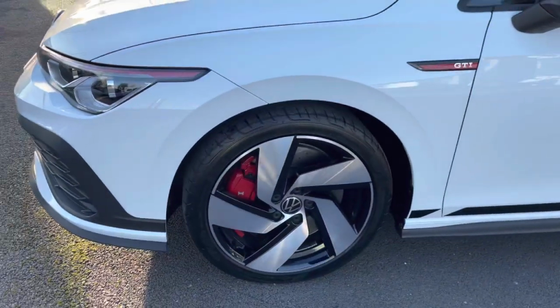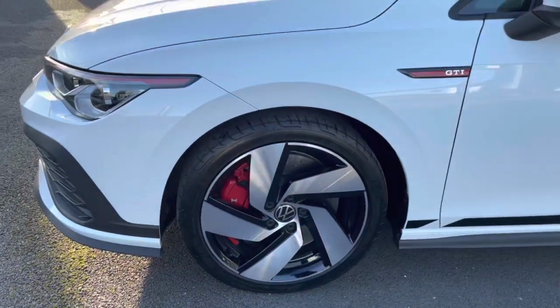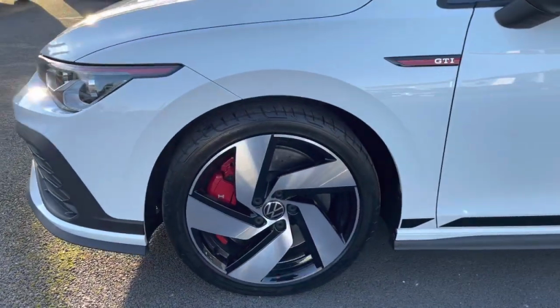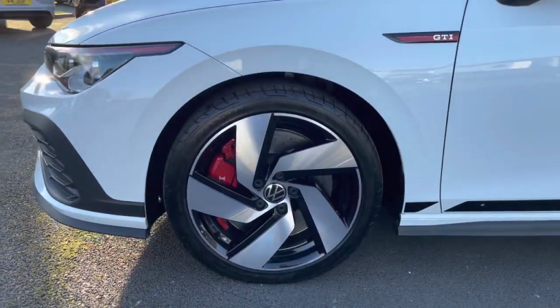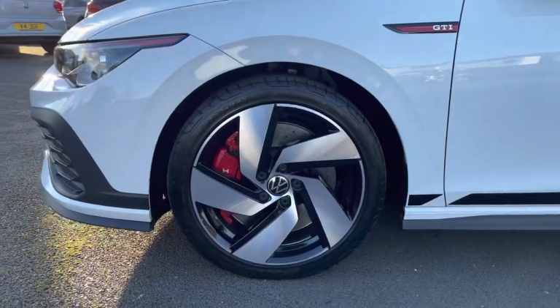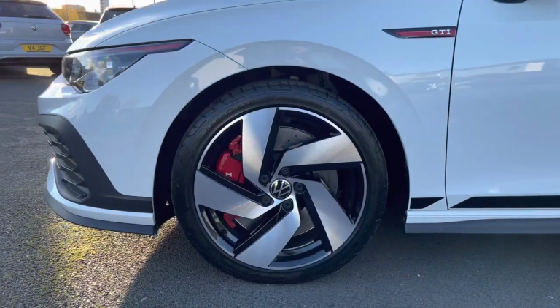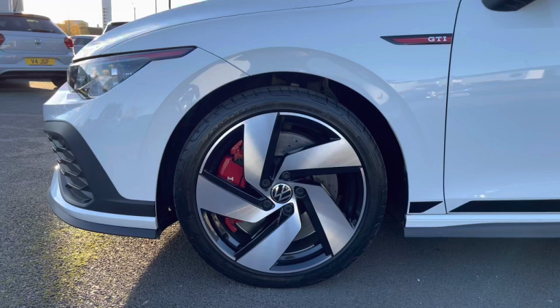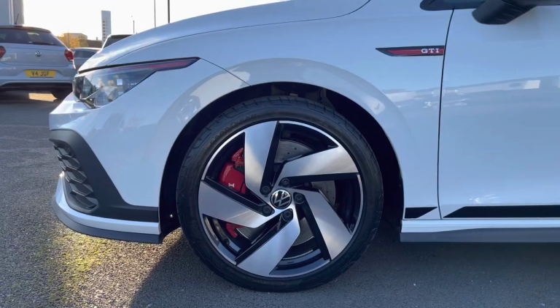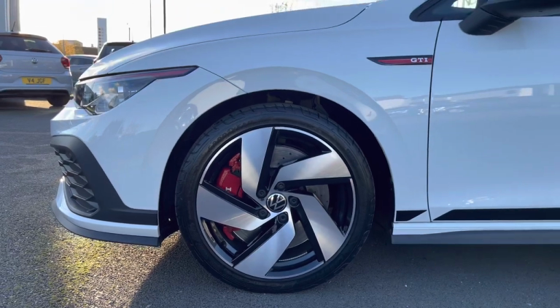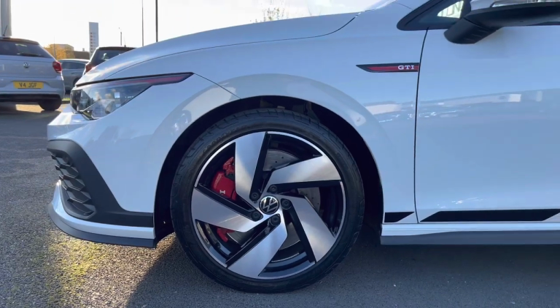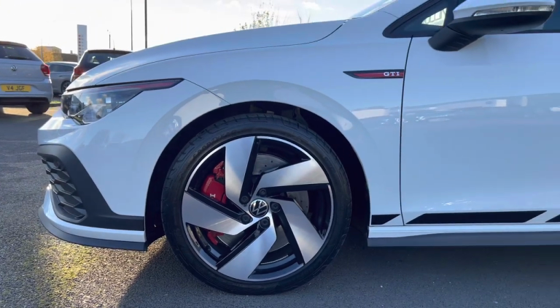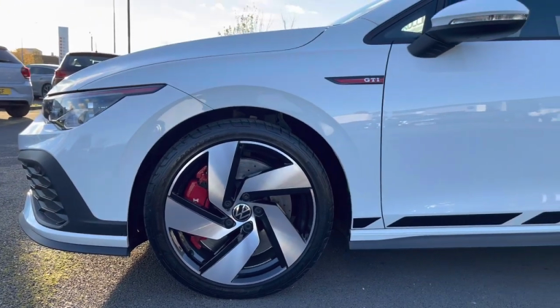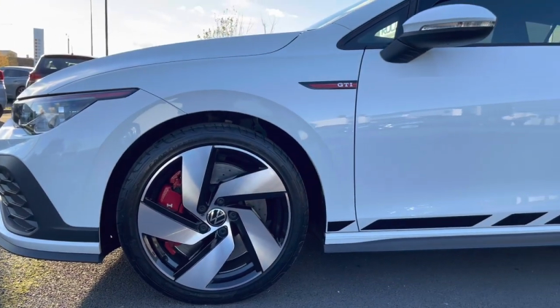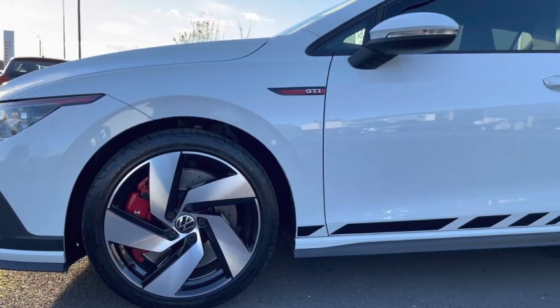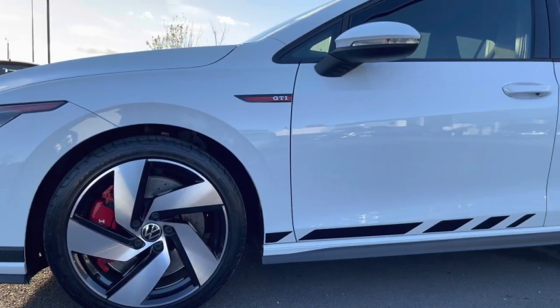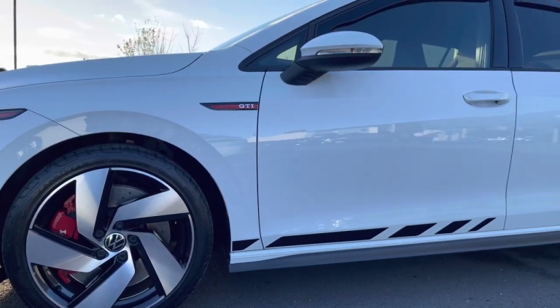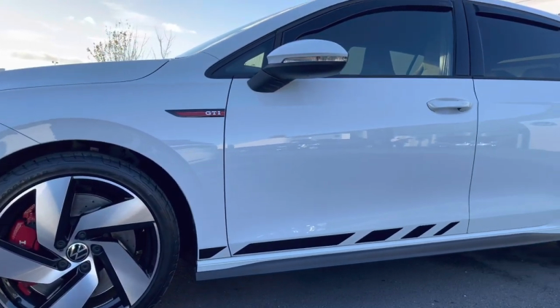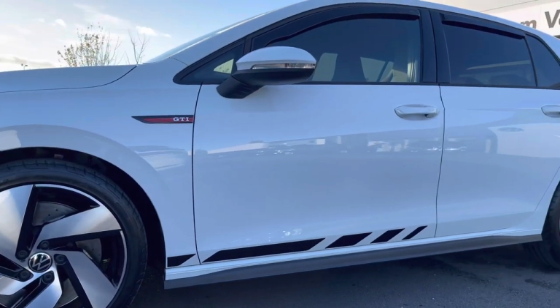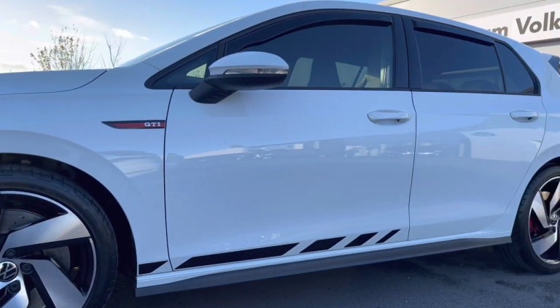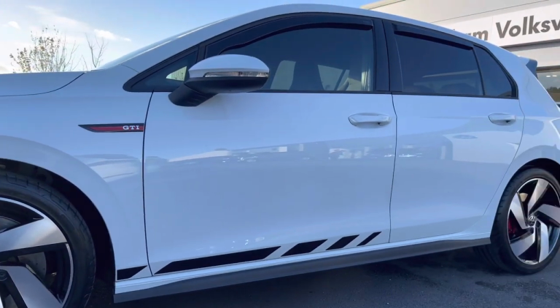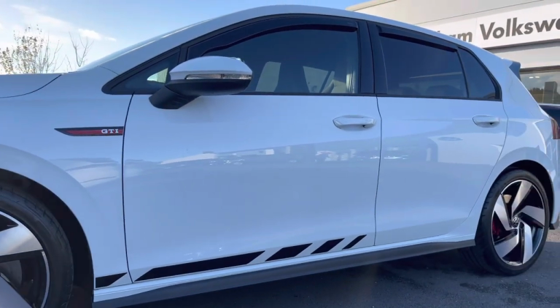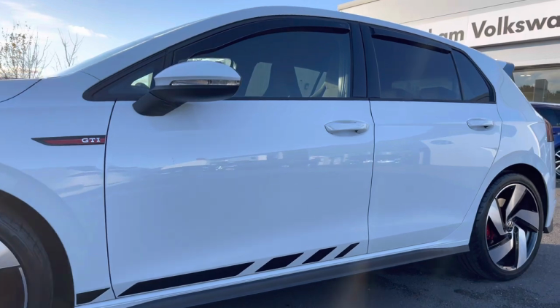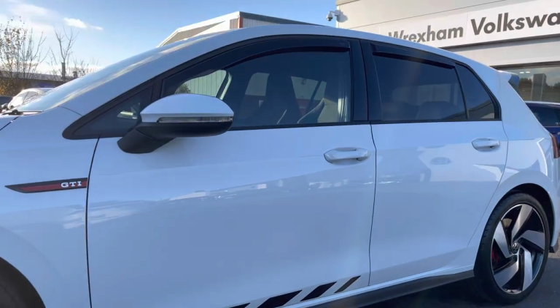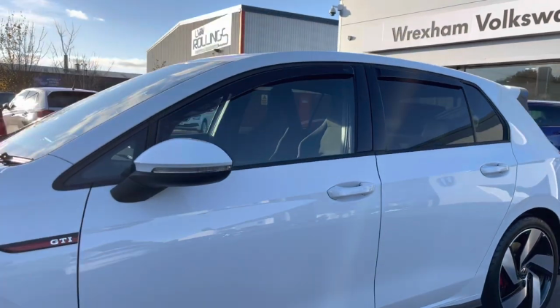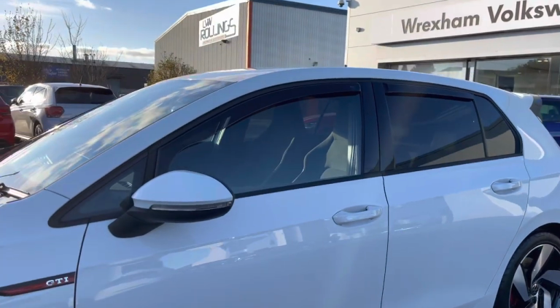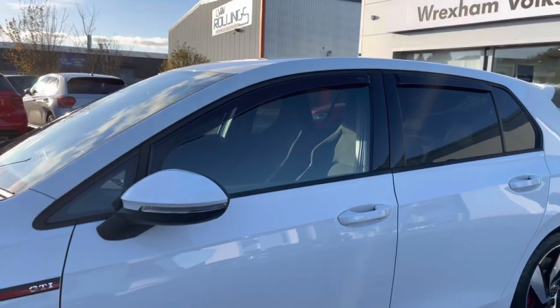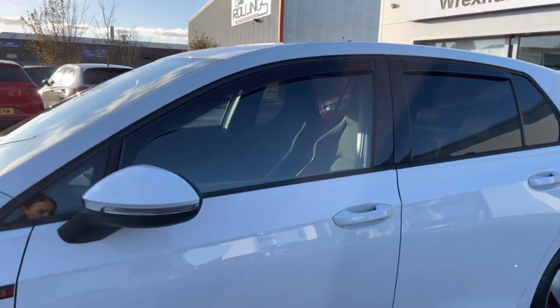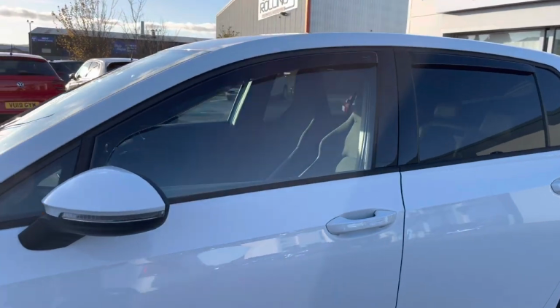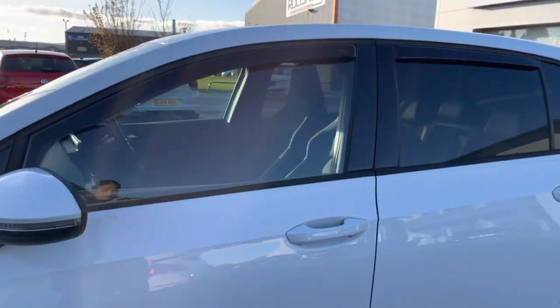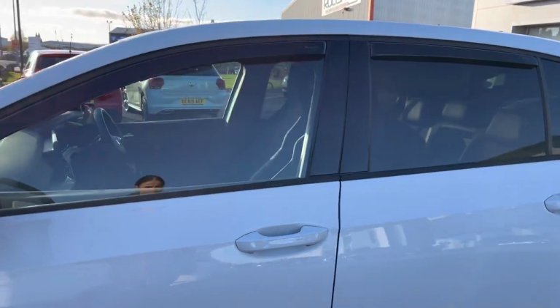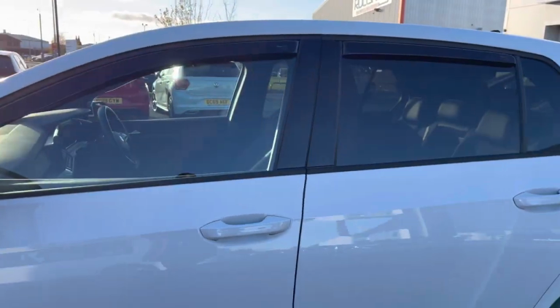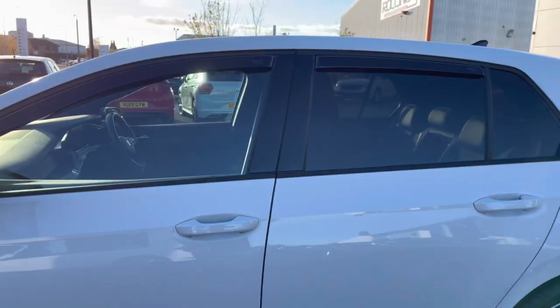This performance model features your incredible 18-inch alloys with the red calipers, really adding to the car's sporty finish. You also have the detailing panning up either side of the vehicle.